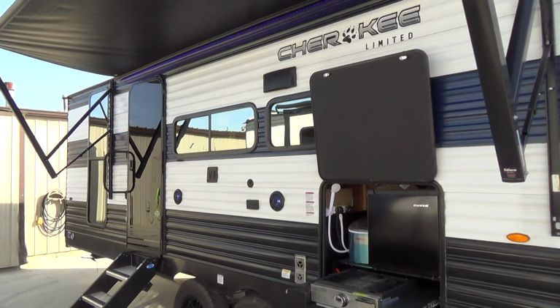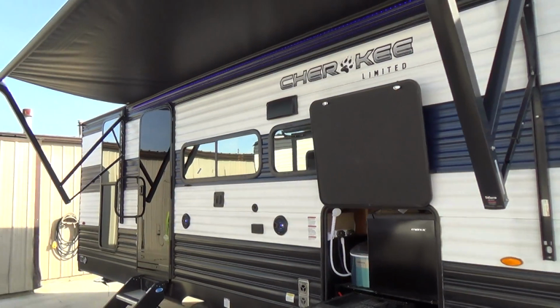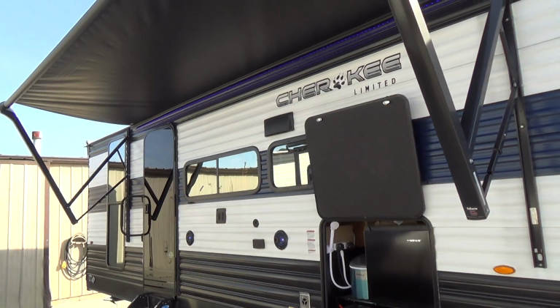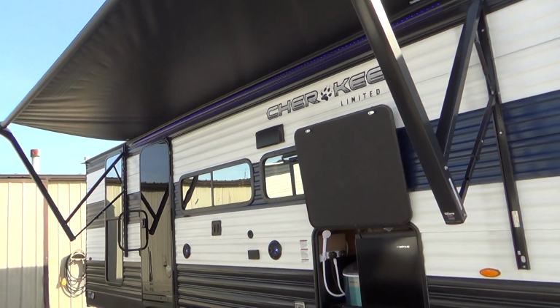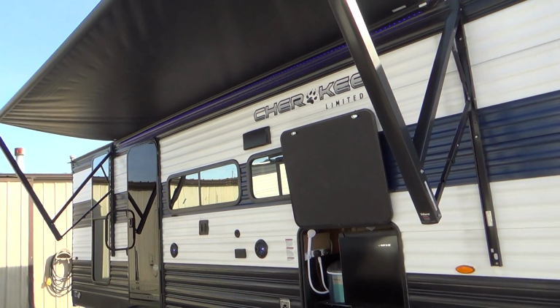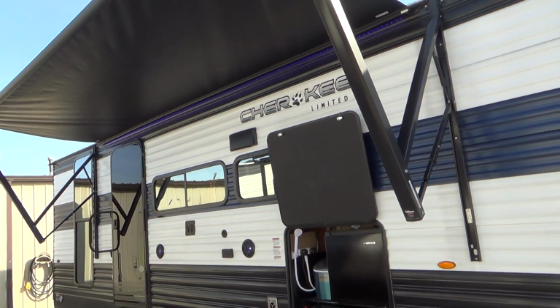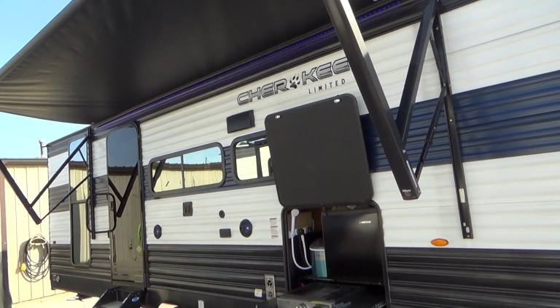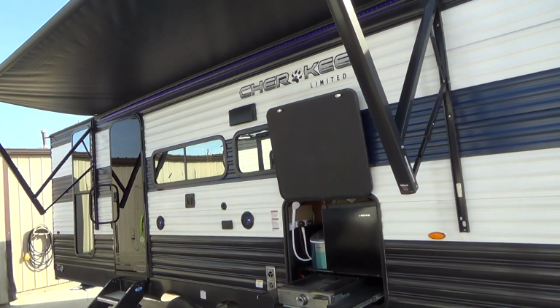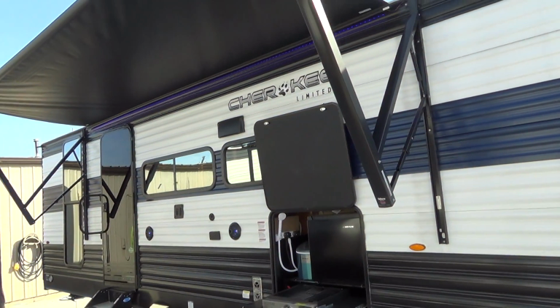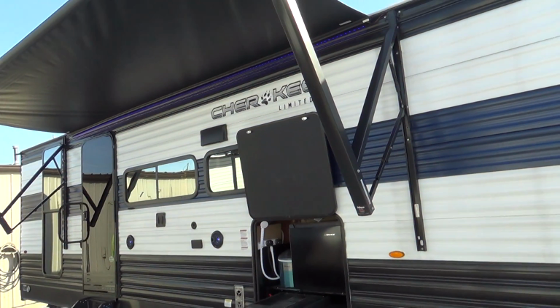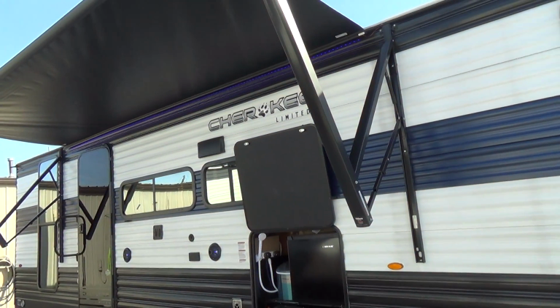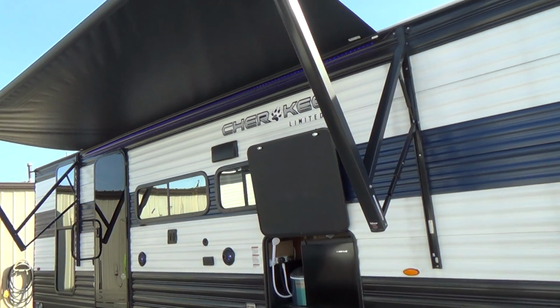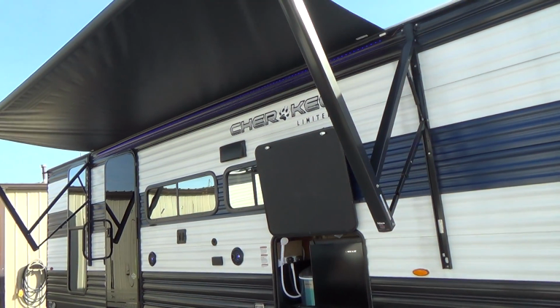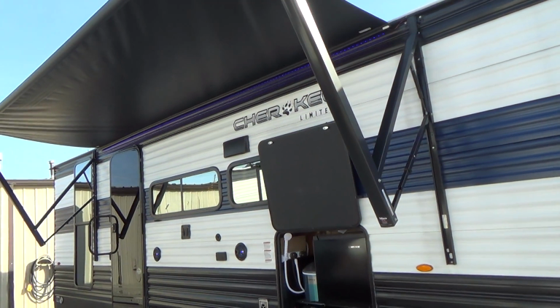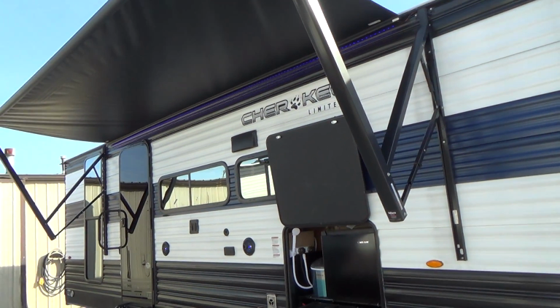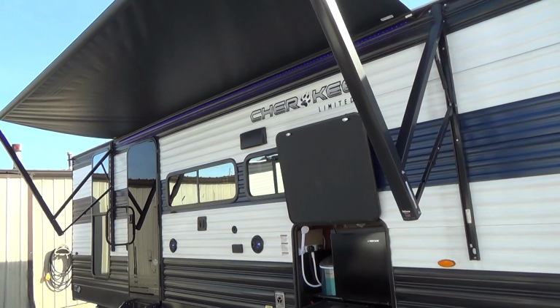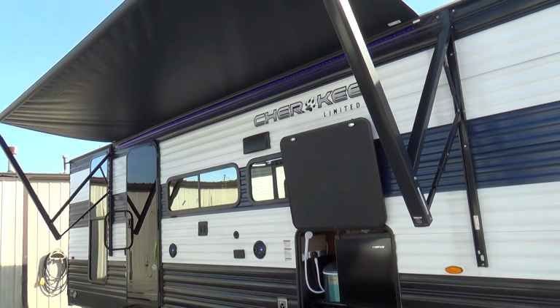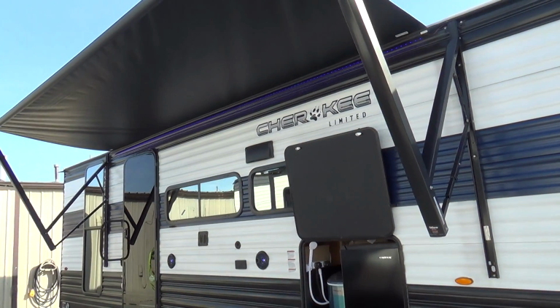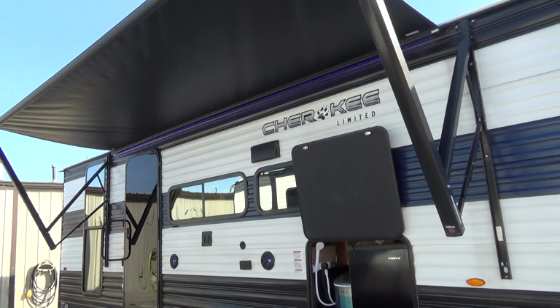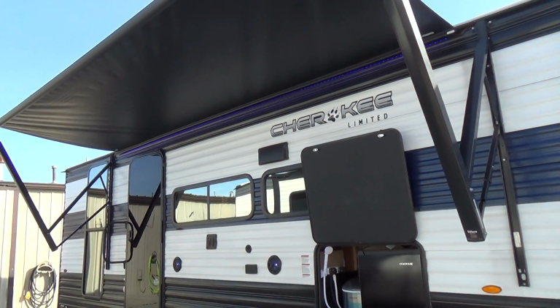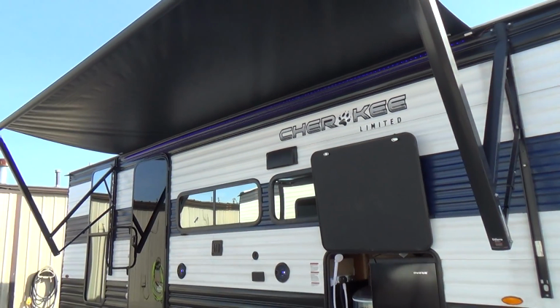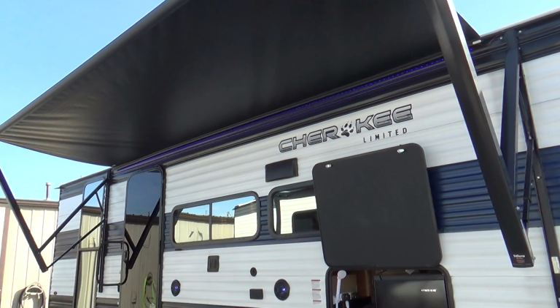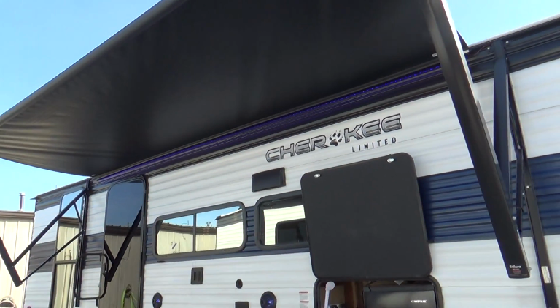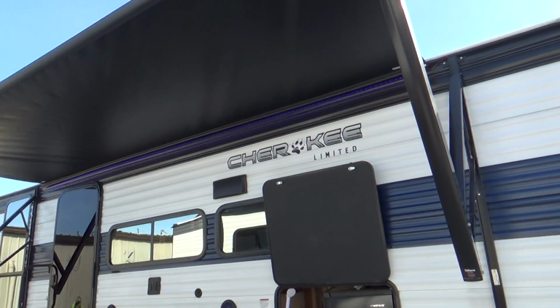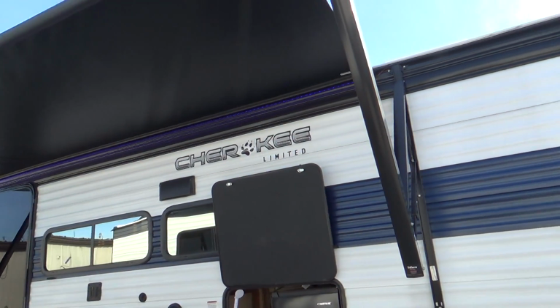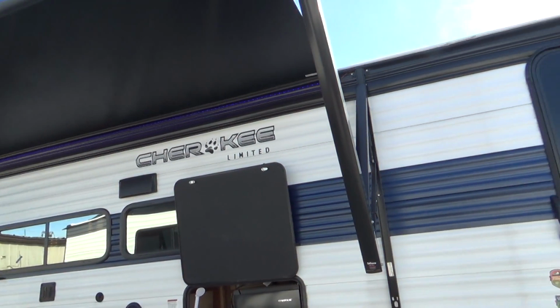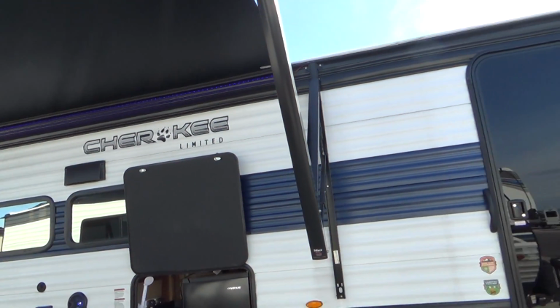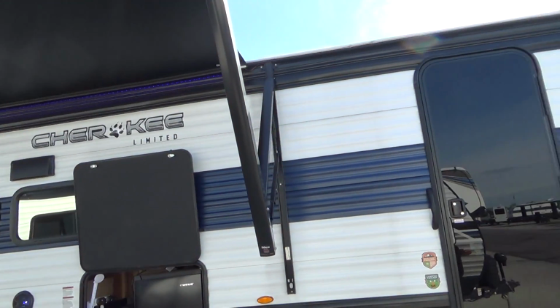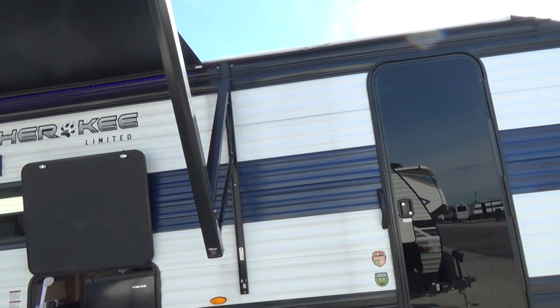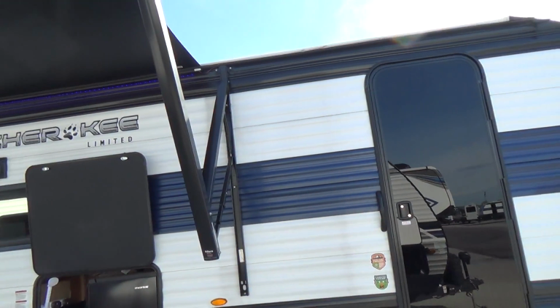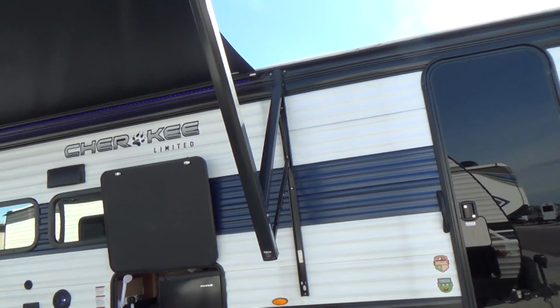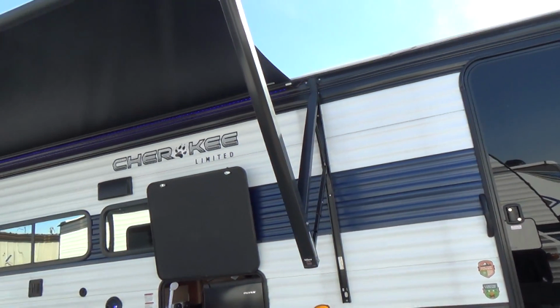Good morning, my name is Tom with Holman RV. I'll be doing a walk around your new Cherokee for you, and we'll start over here on the passenger side.